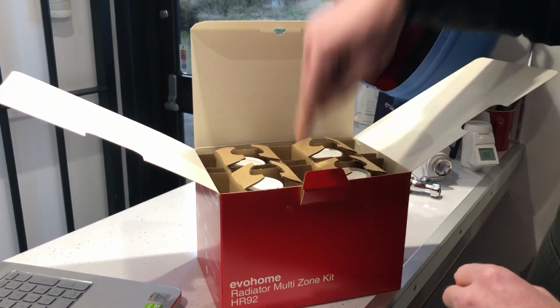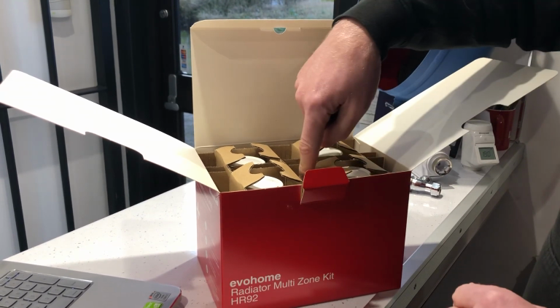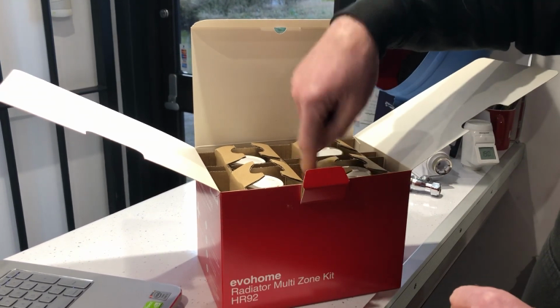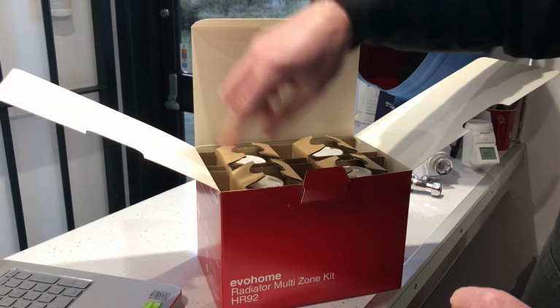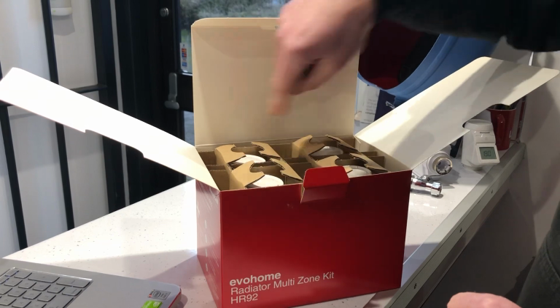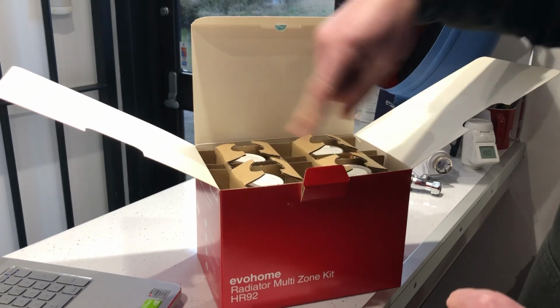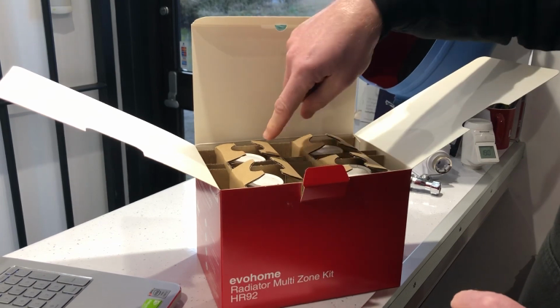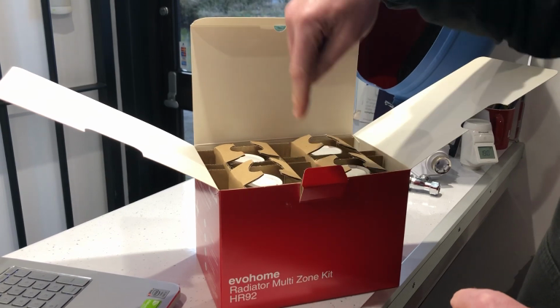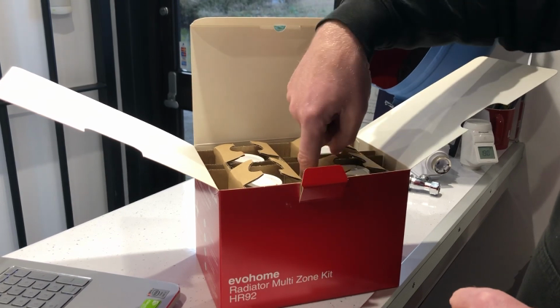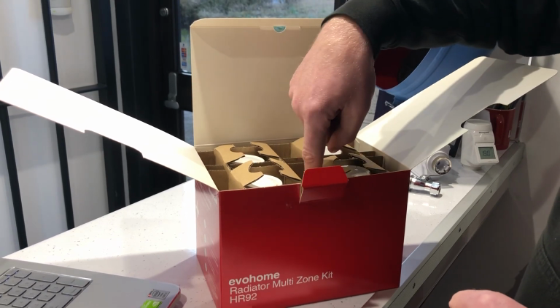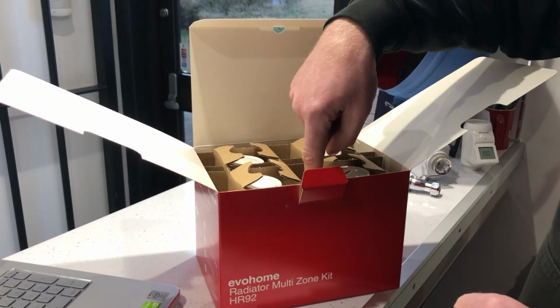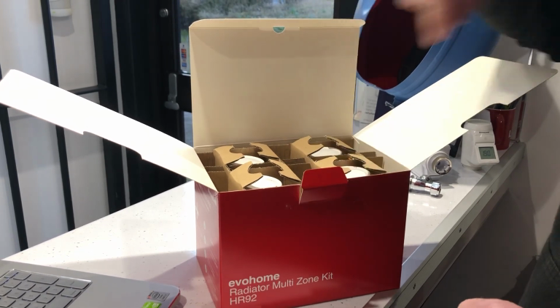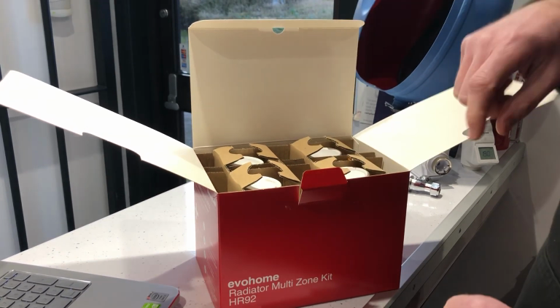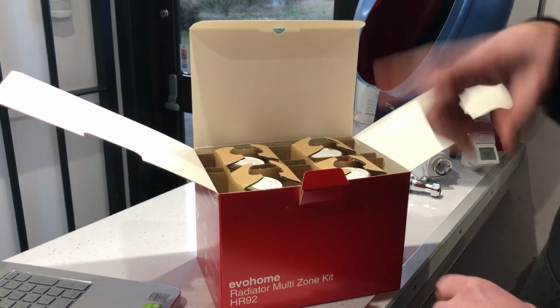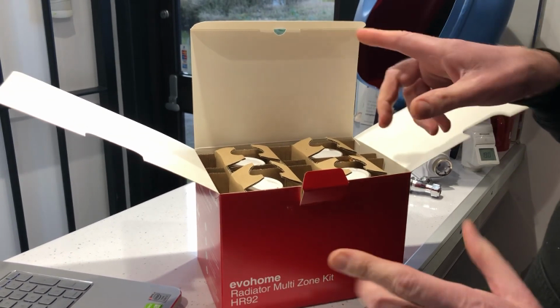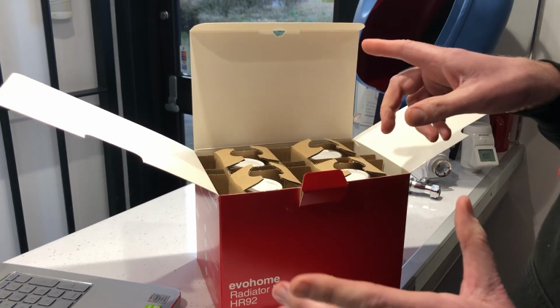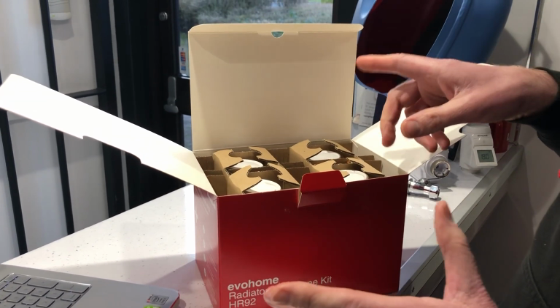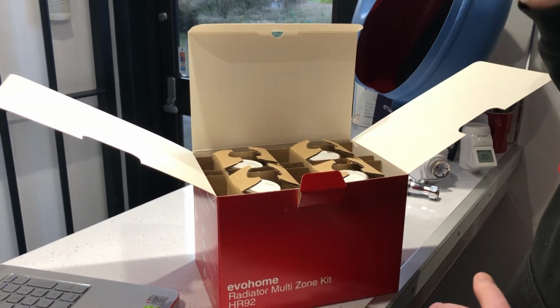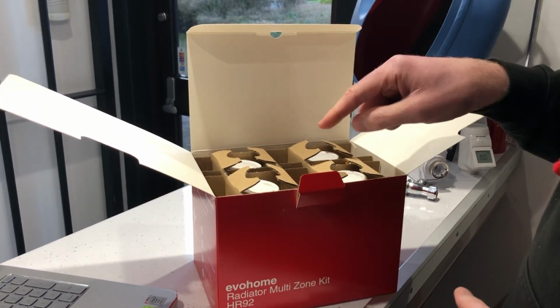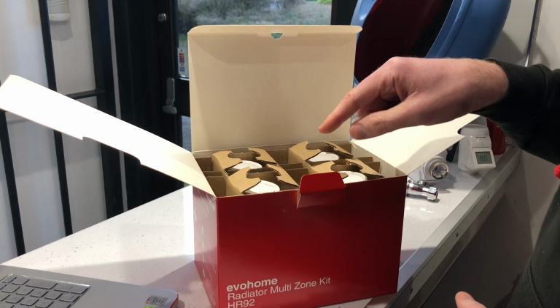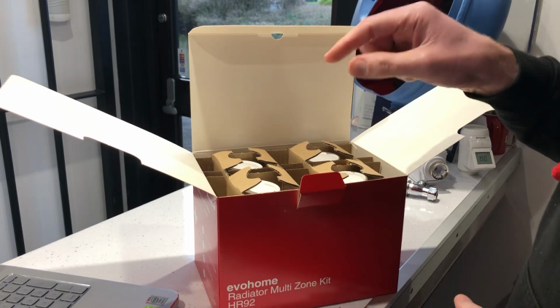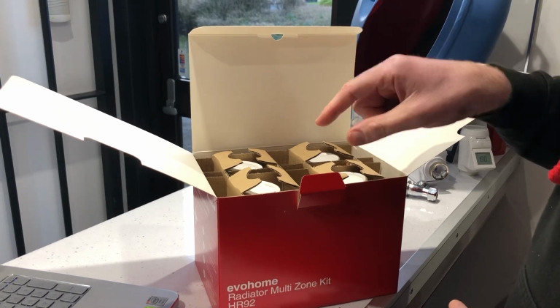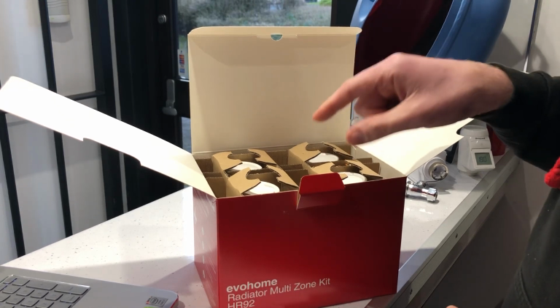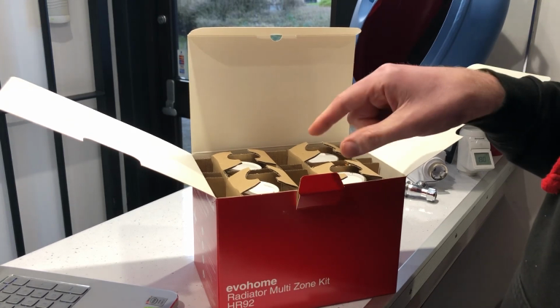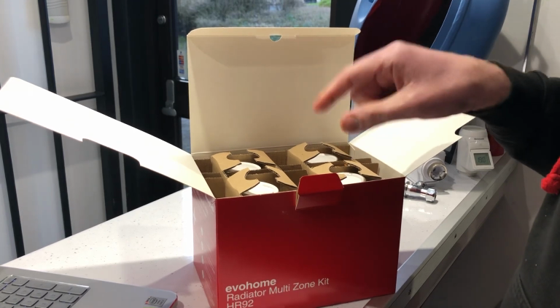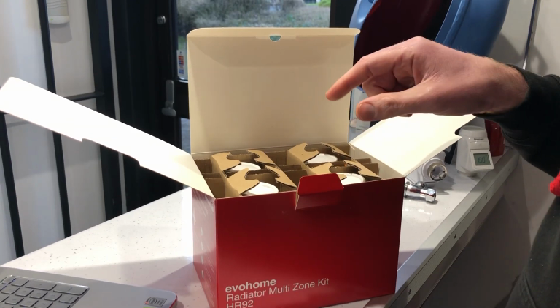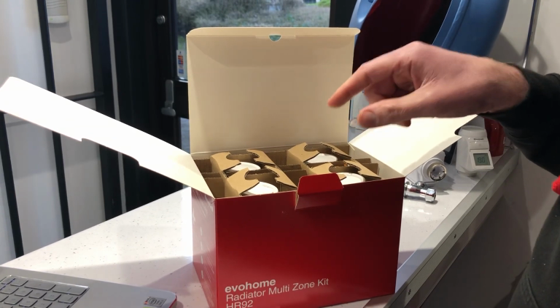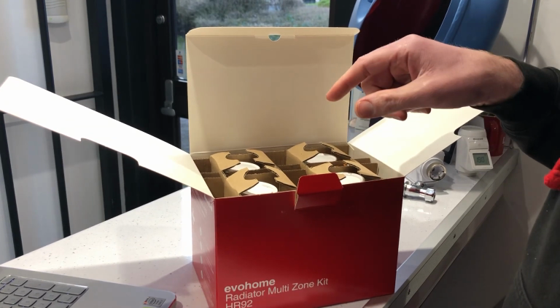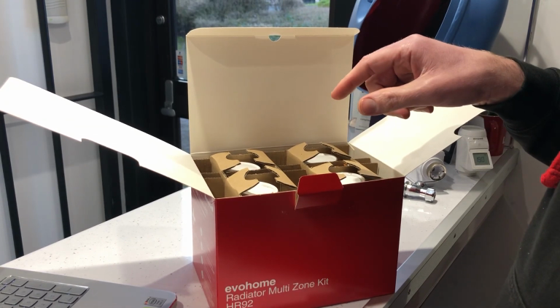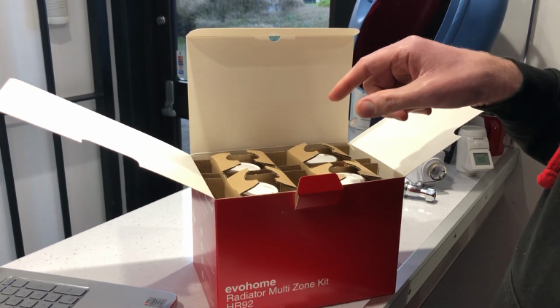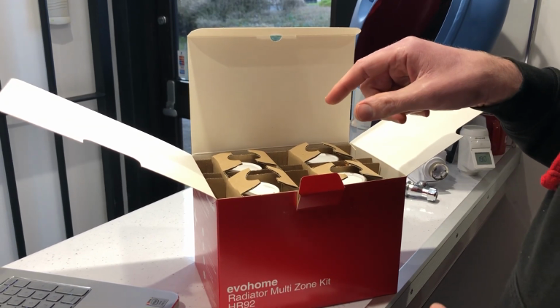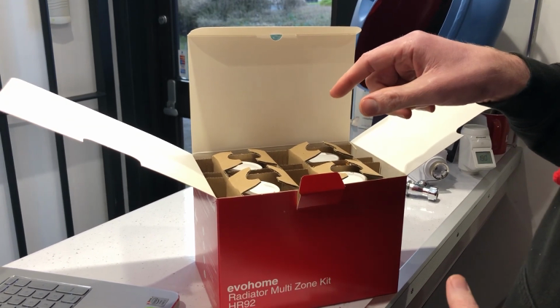Underneath all the HR92s there are the adapters, and they're RA series adapters, so they're for the most popular Danfoss radiator valve on the market.